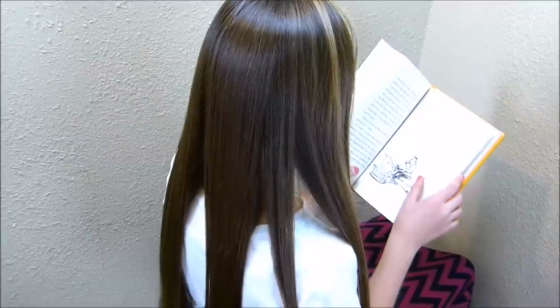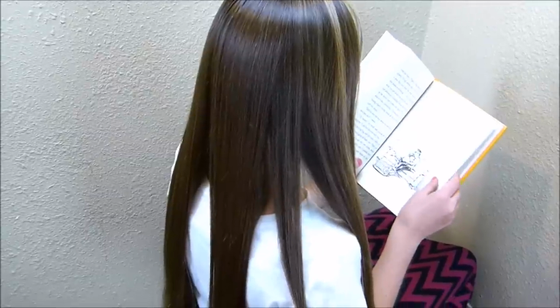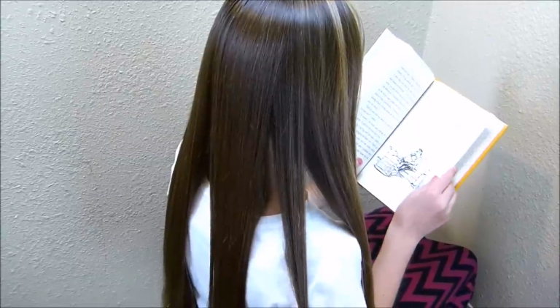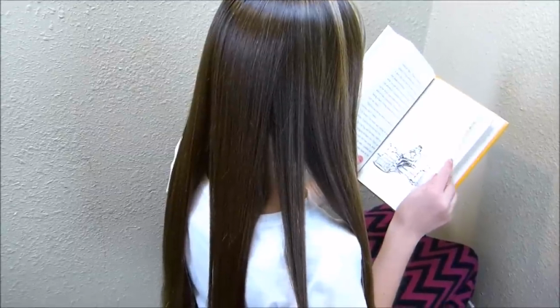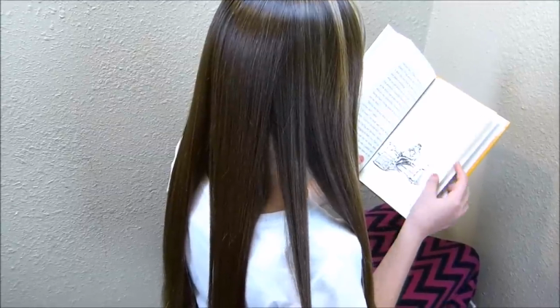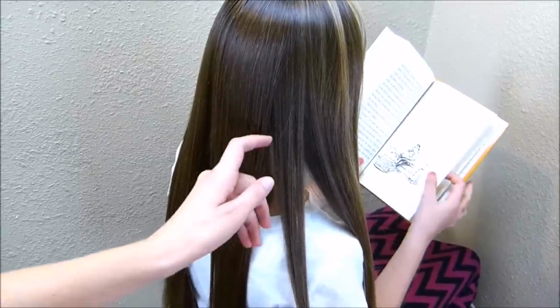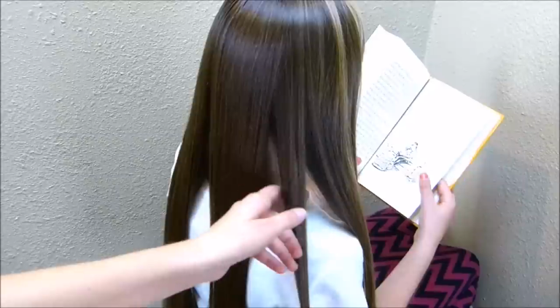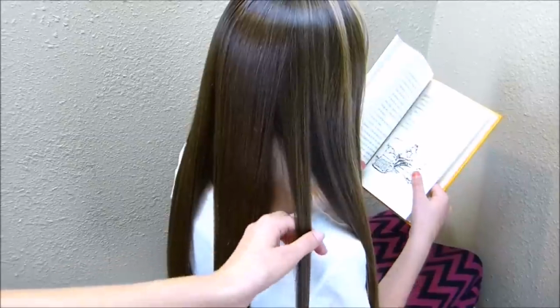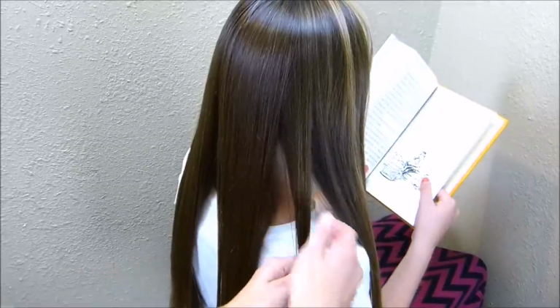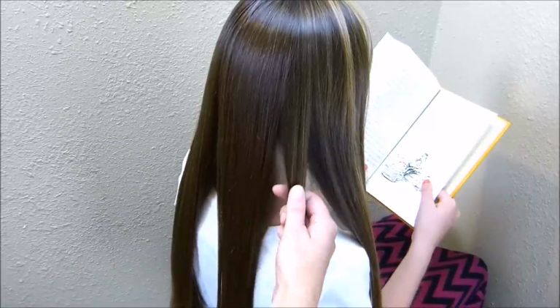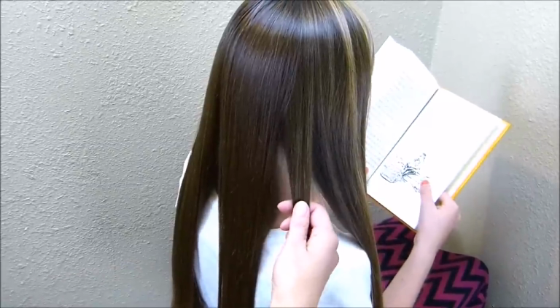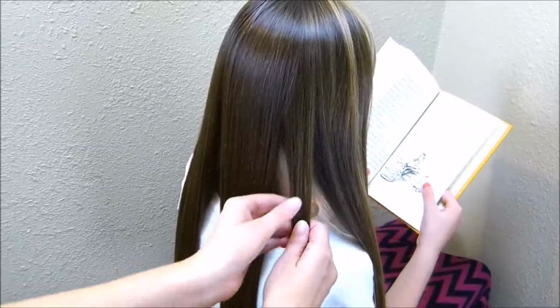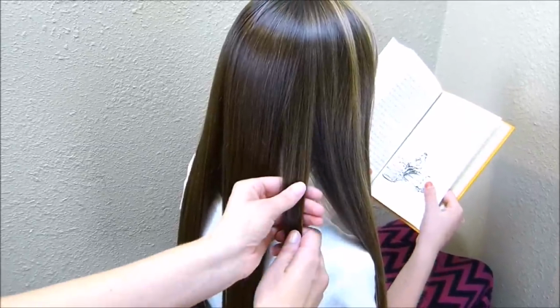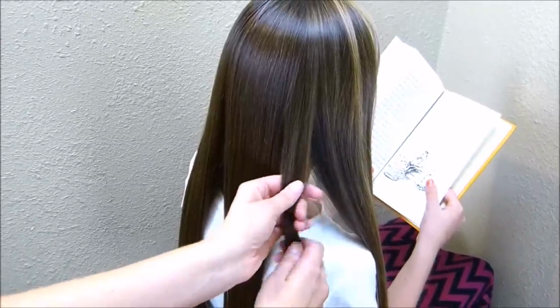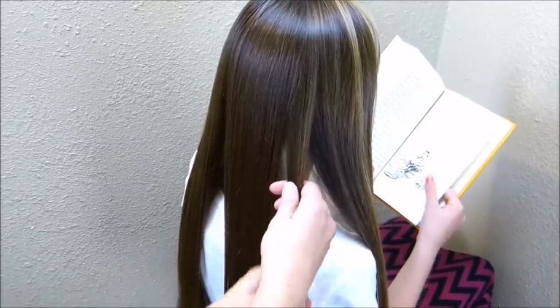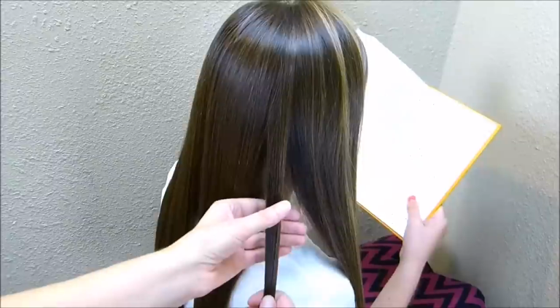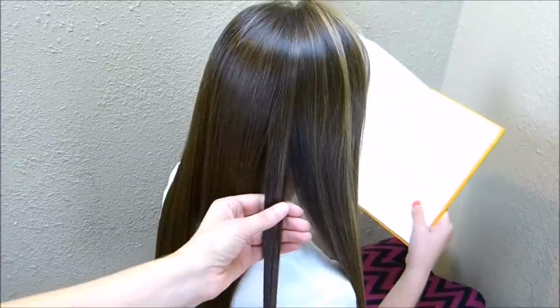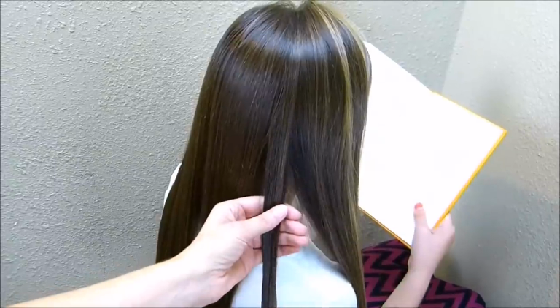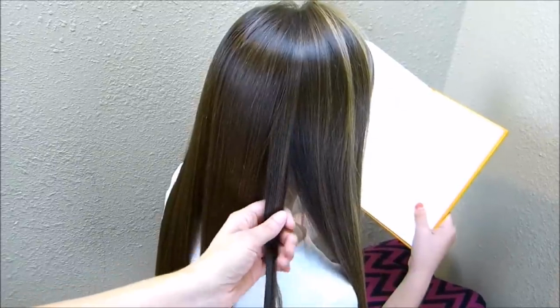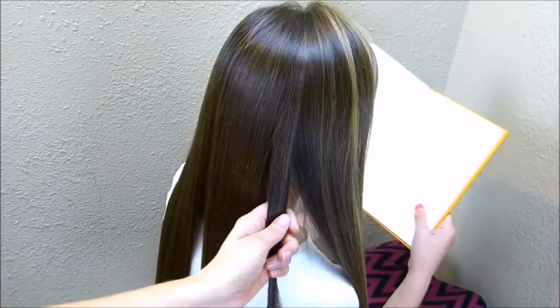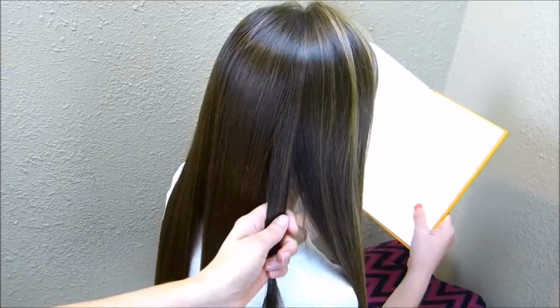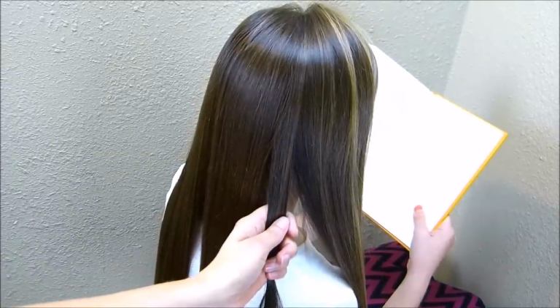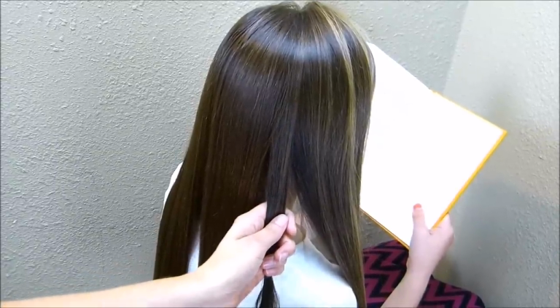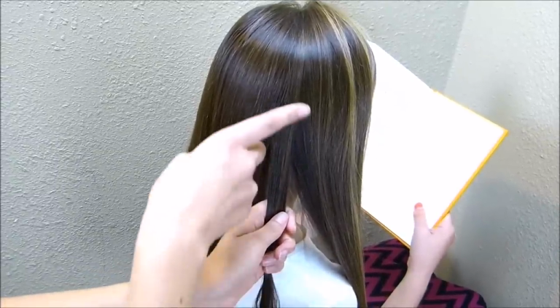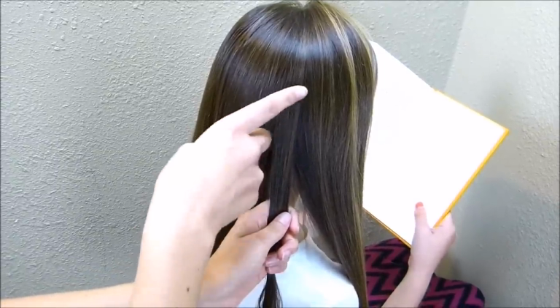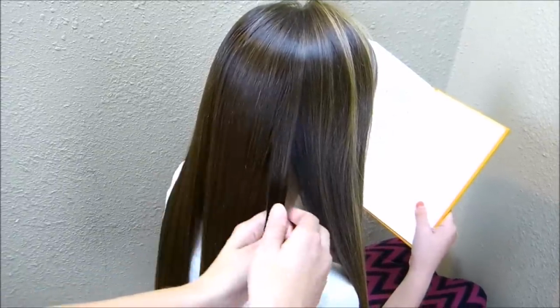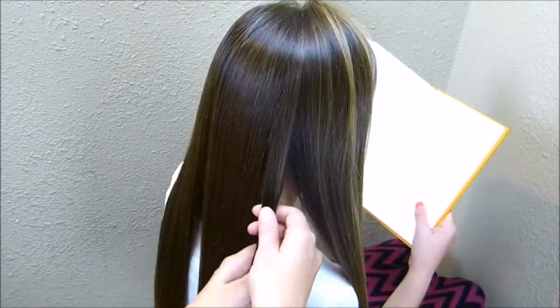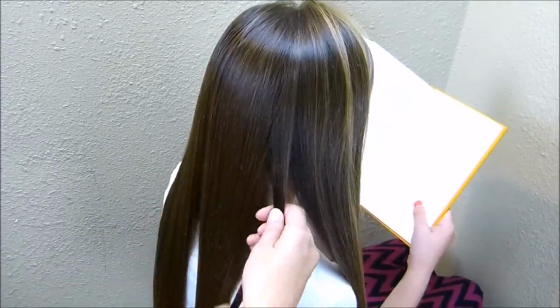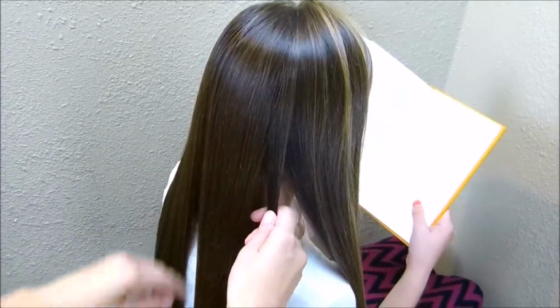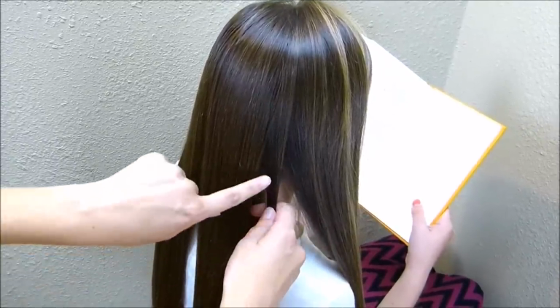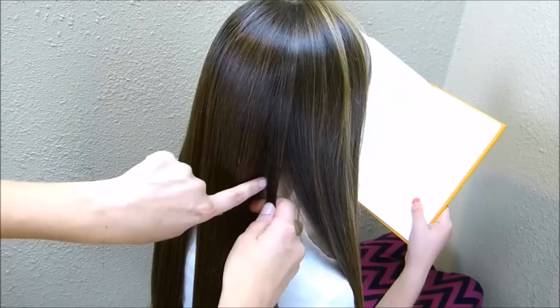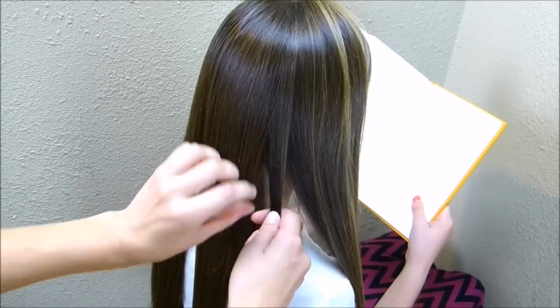Now that I have her hair sectioned off, I'm going to start with this third strand and I'm going to make a regular braid here. I'm making a lower side braid, so I'm not going to want to start this braid clear up at the top. I'm going to start it down here by her neck.